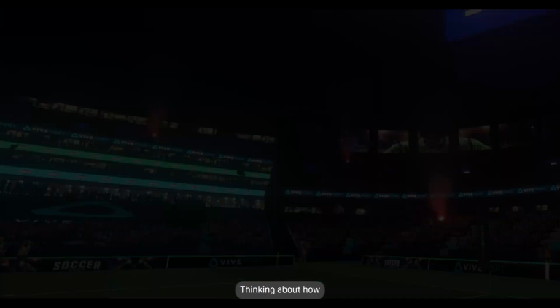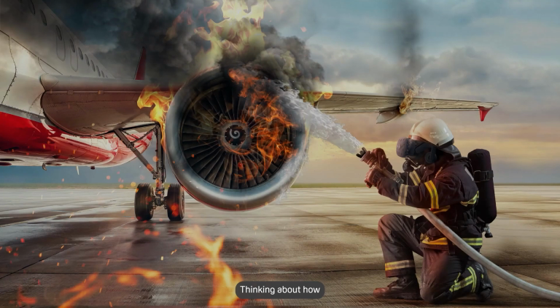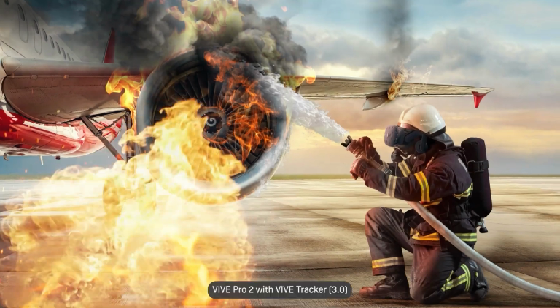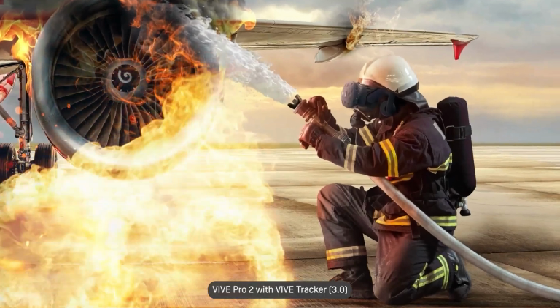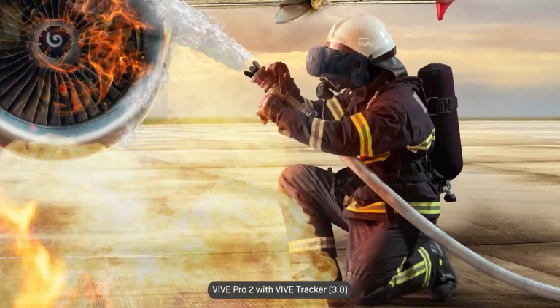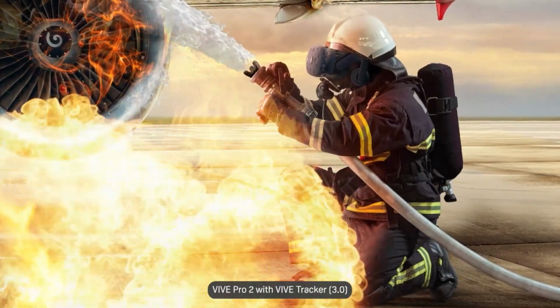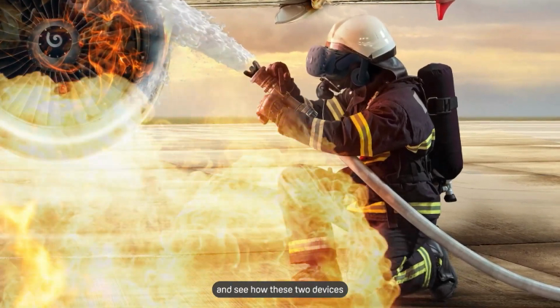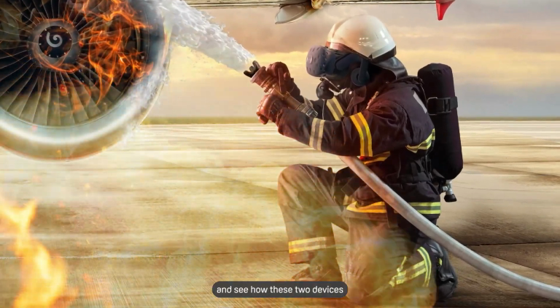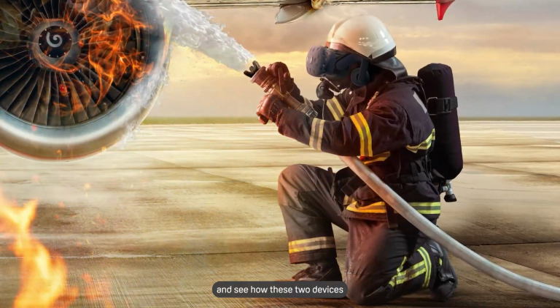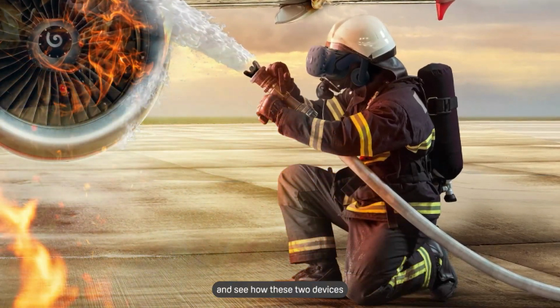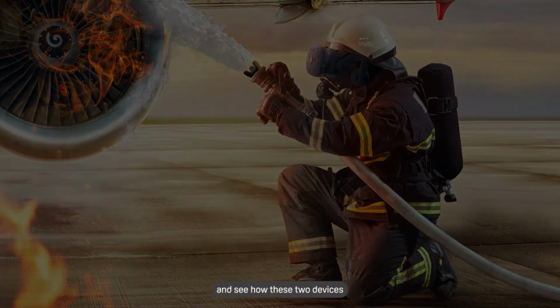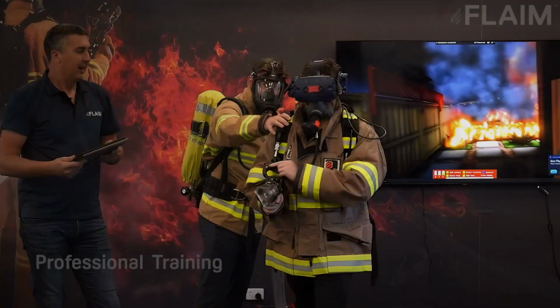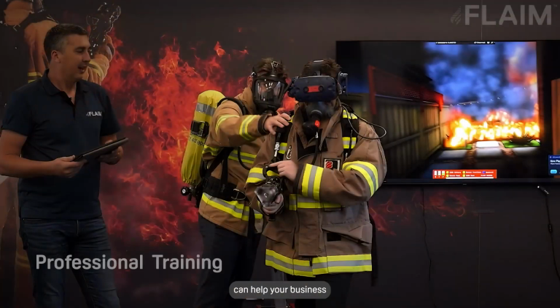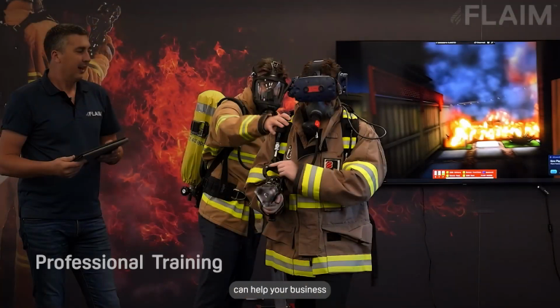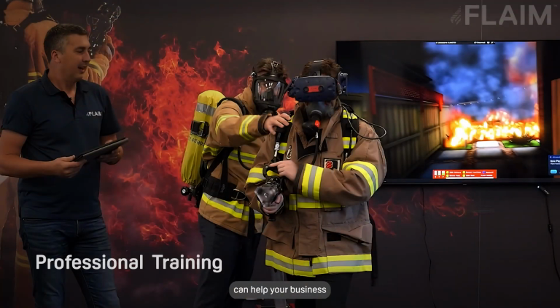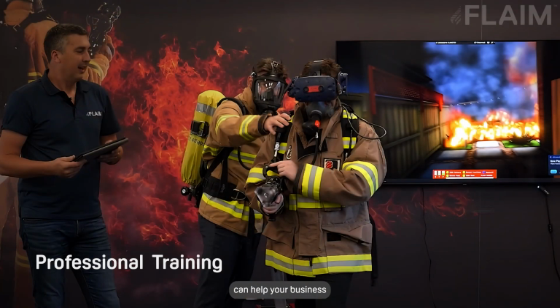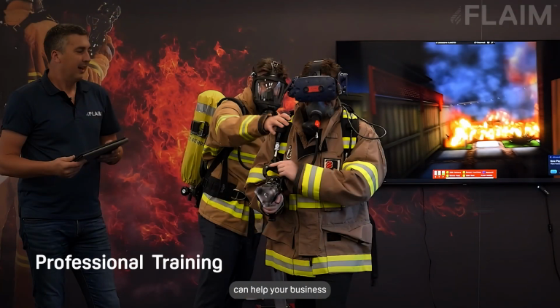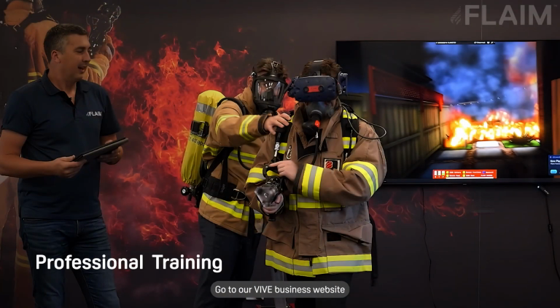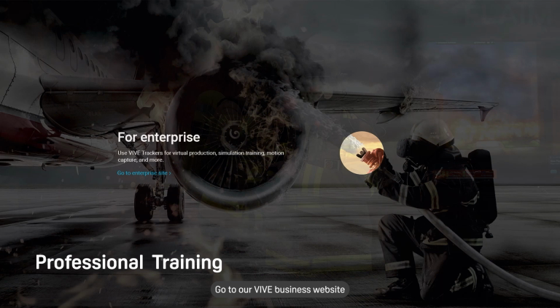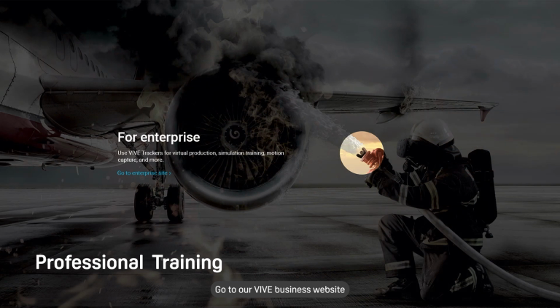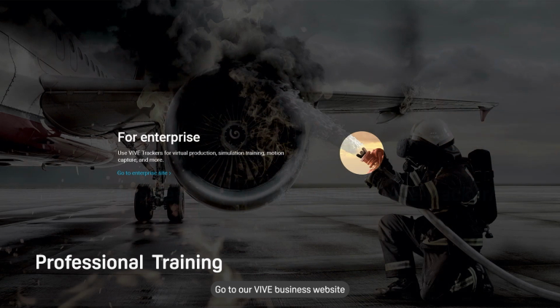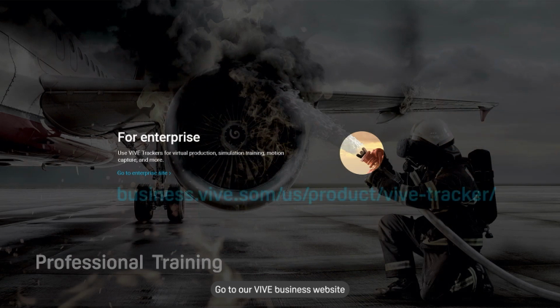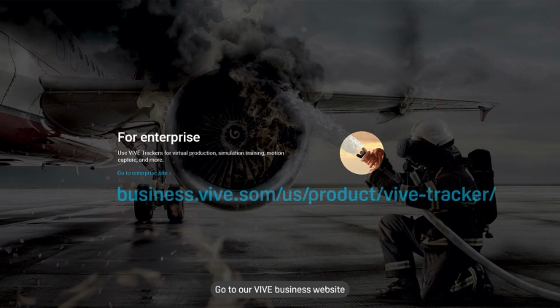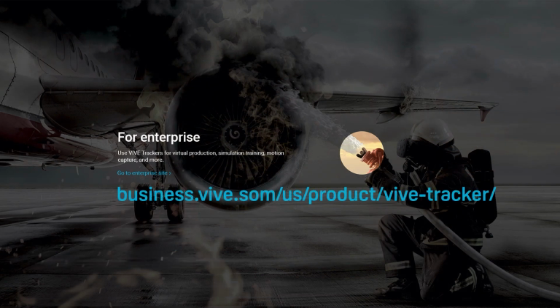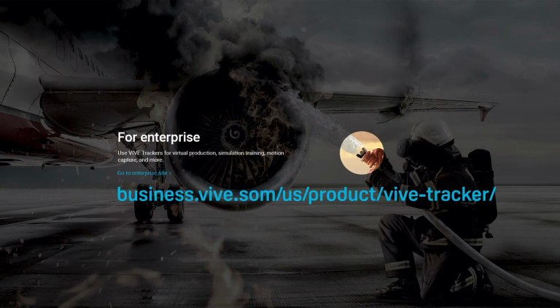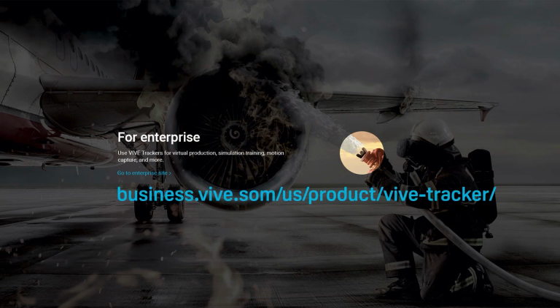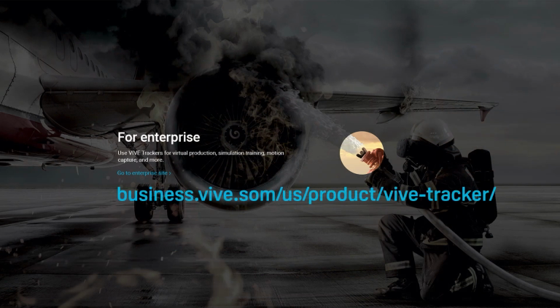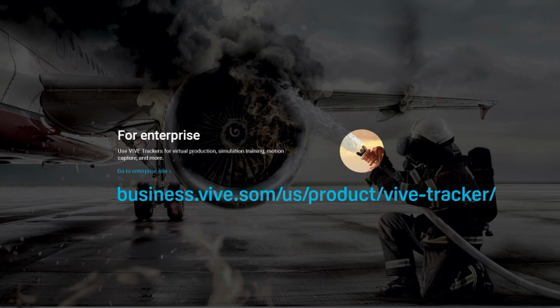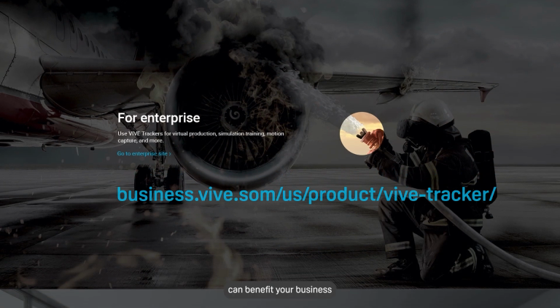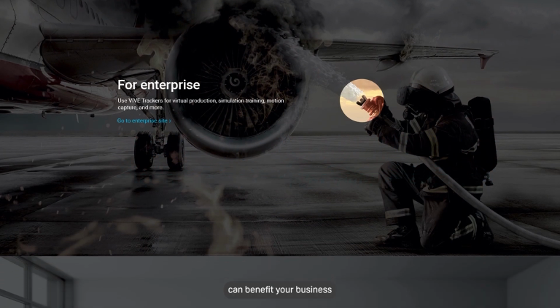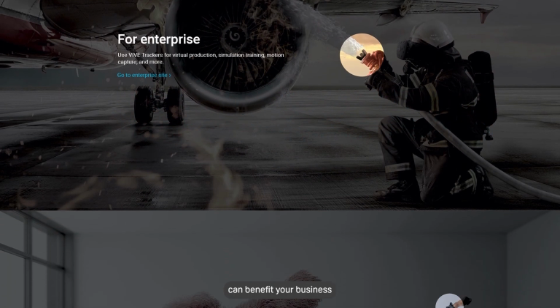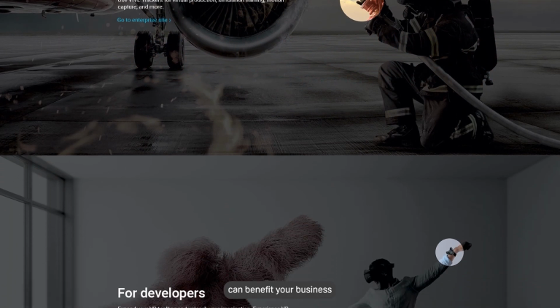Thinking about how Vive Pro 2 with Vive Tracker 3.0 can help your business? Go to our Vive Business website and see how these two devices can benefit your business.